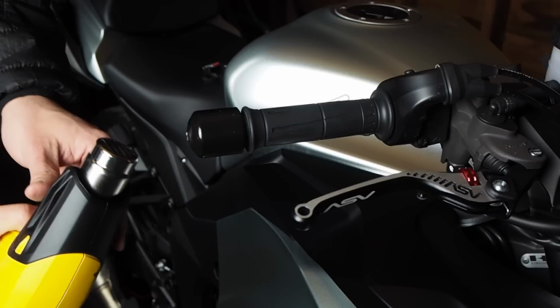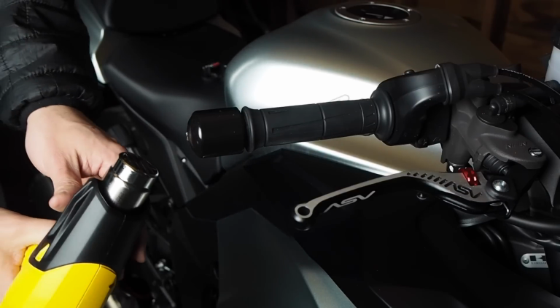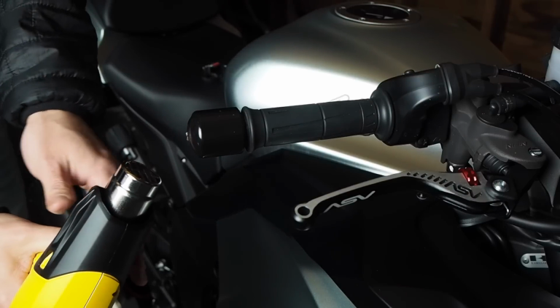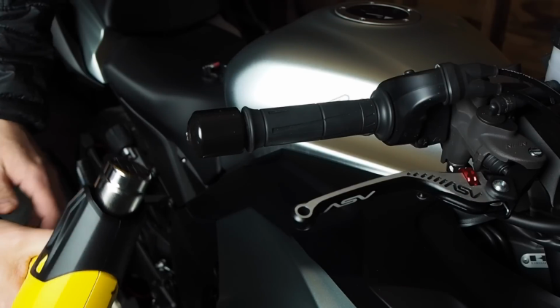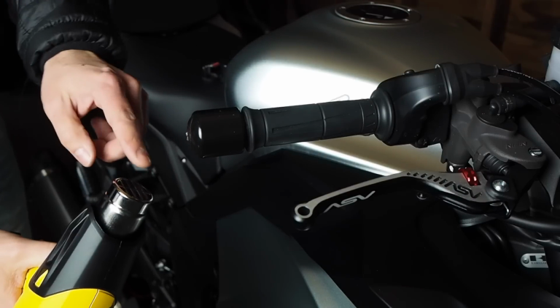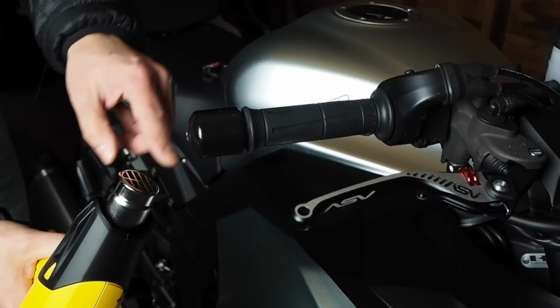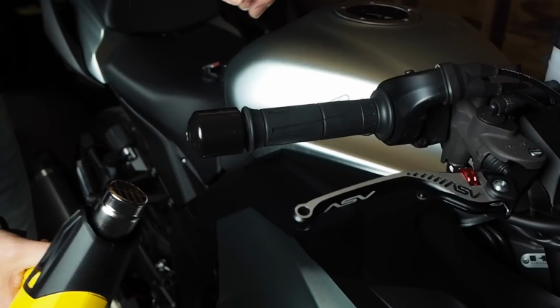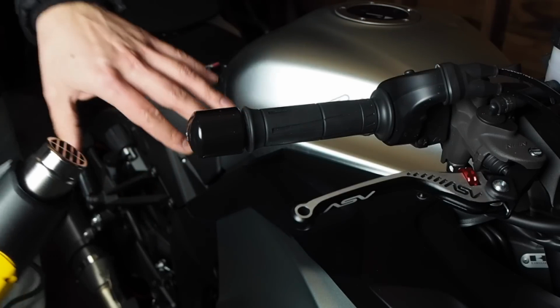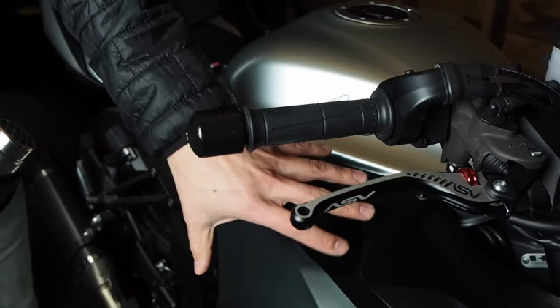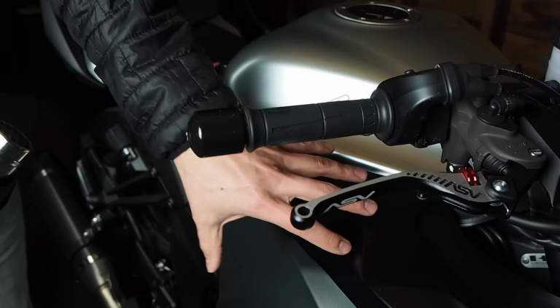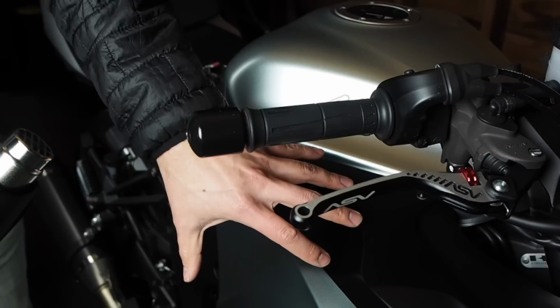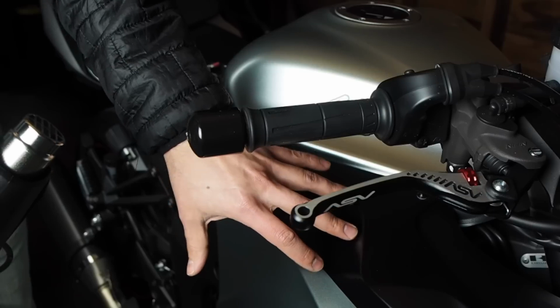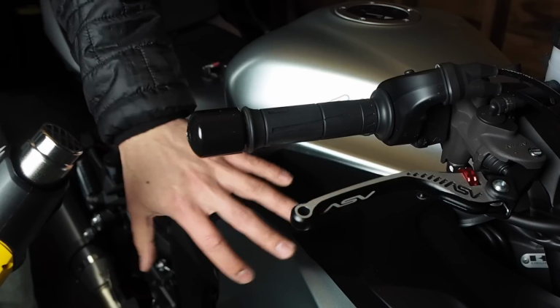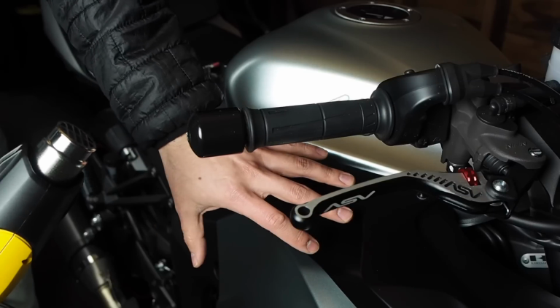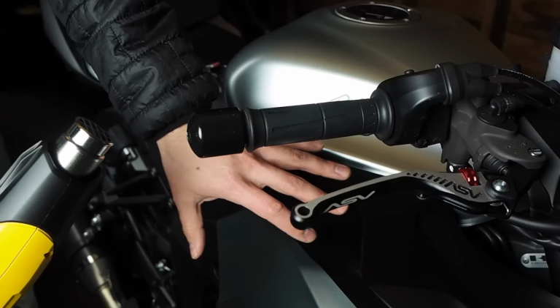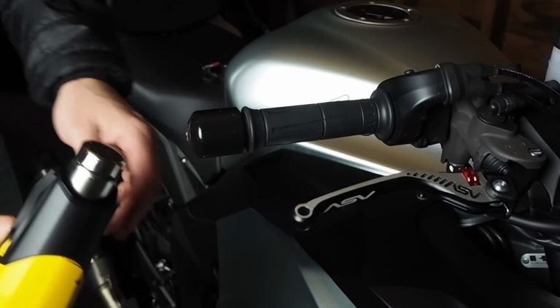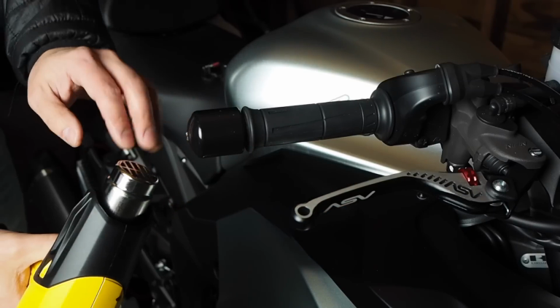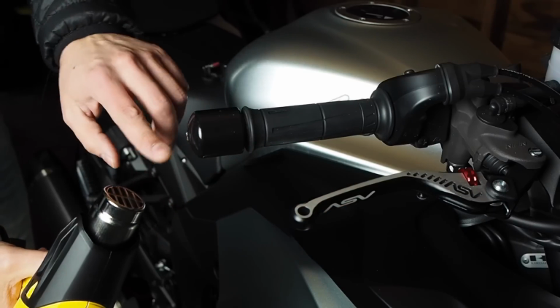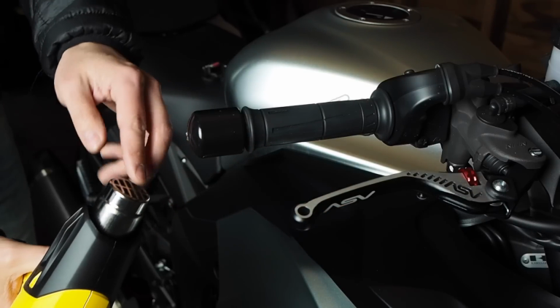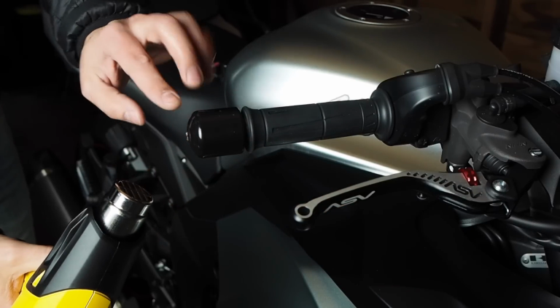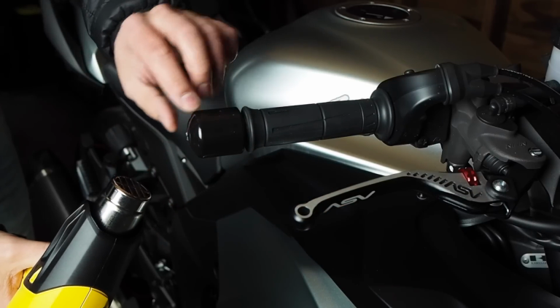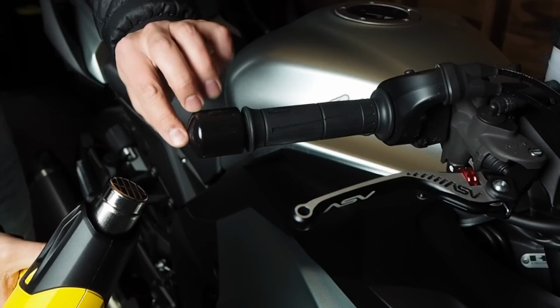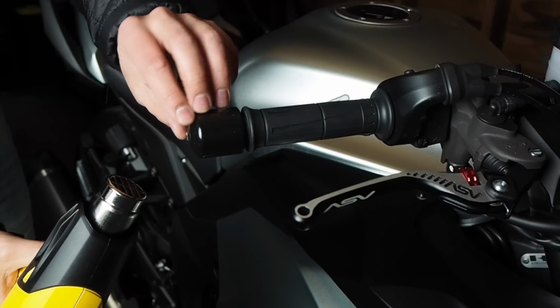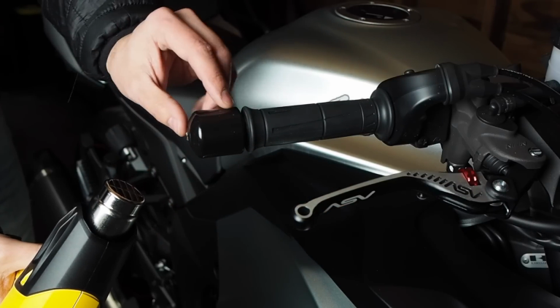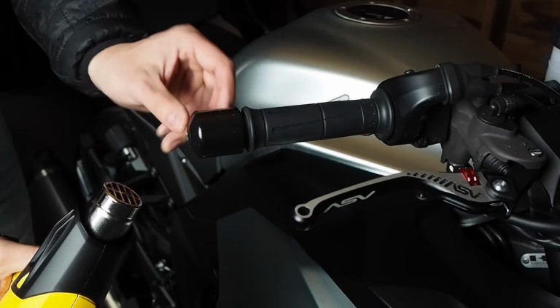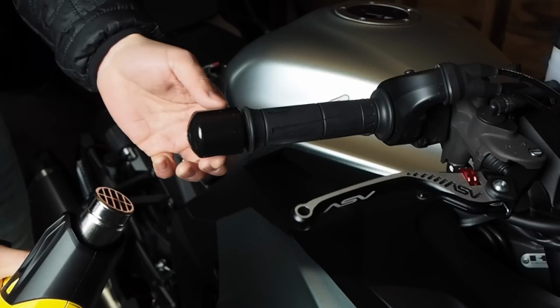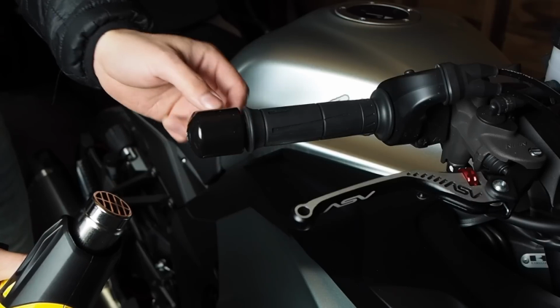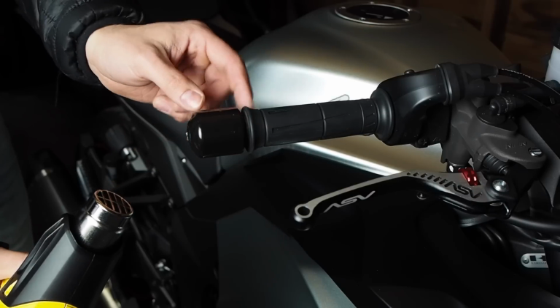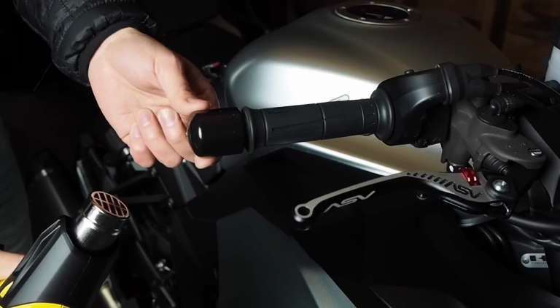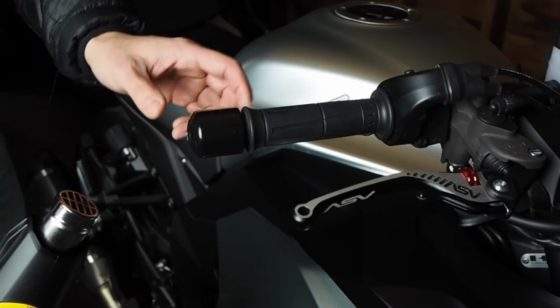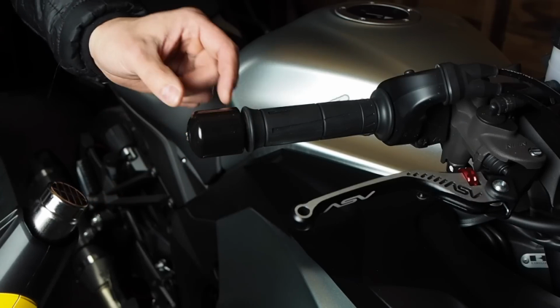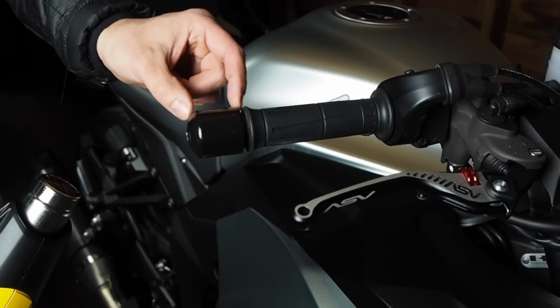What I ended up using was a heat gun, and I just put heat on it blowing upwards so that you're not blowing down into the body panels because you don't want to damage the paint. I just blew the heat onto it until it got really hot and started to loosen up the Loctite.